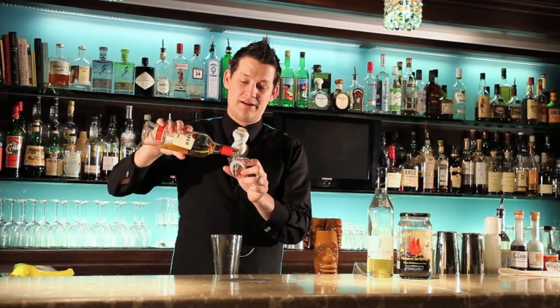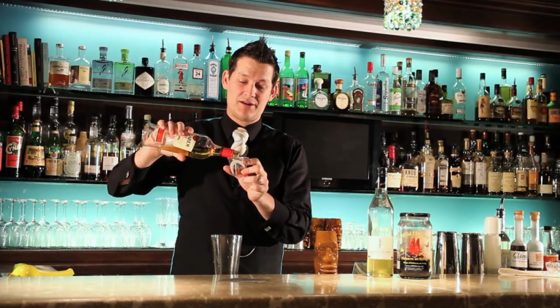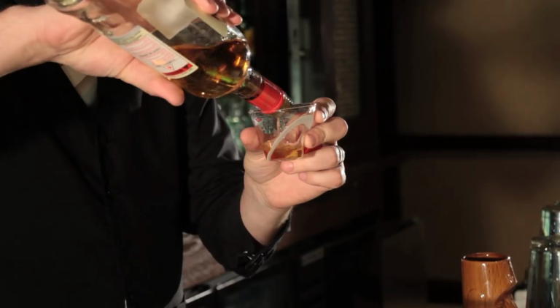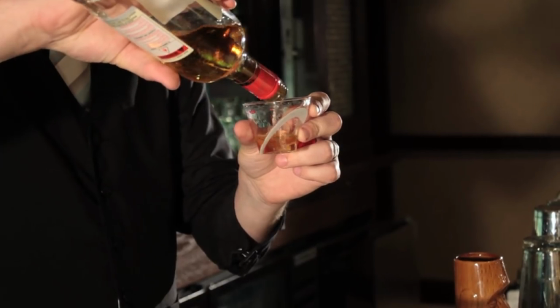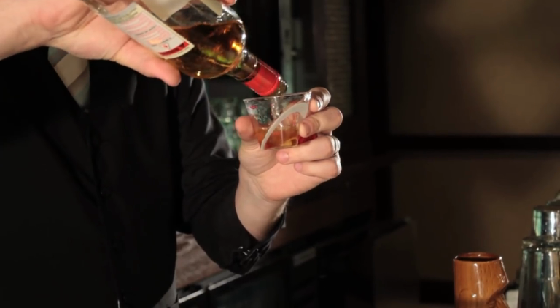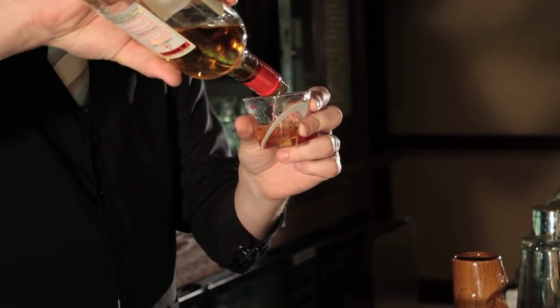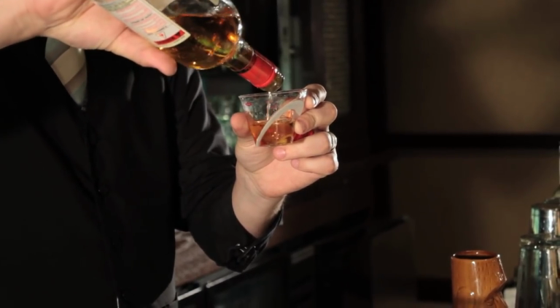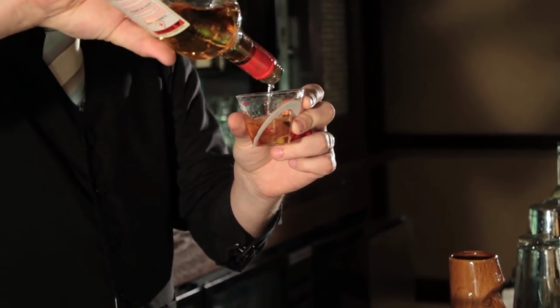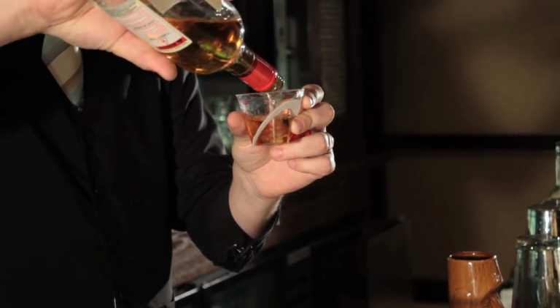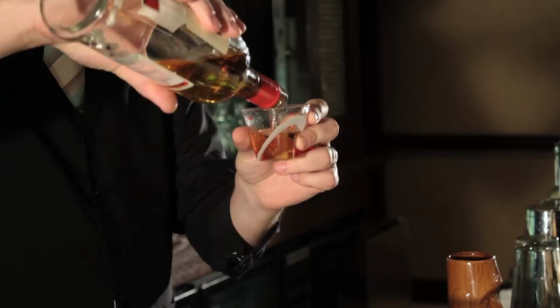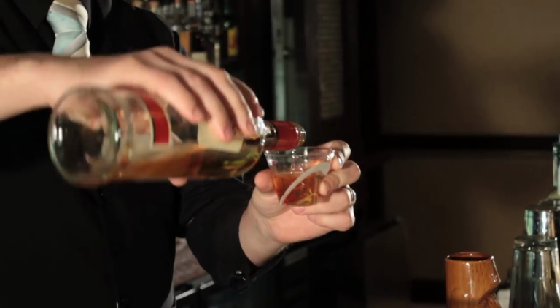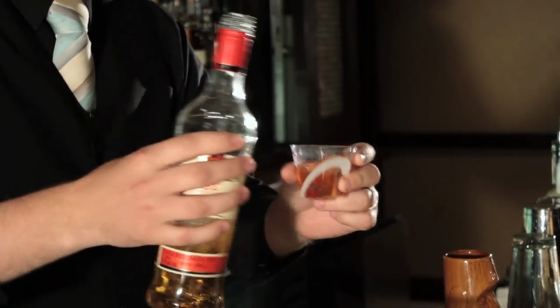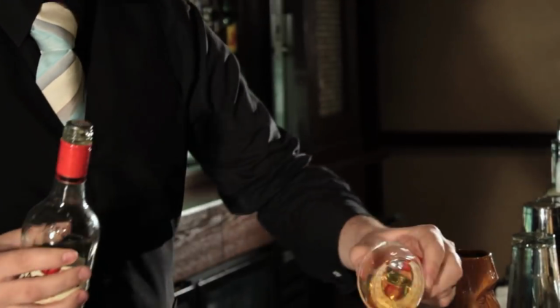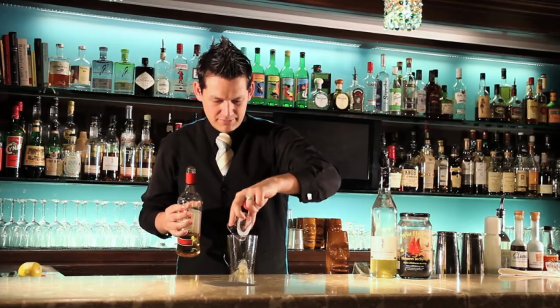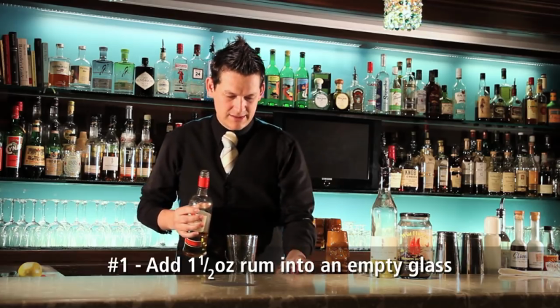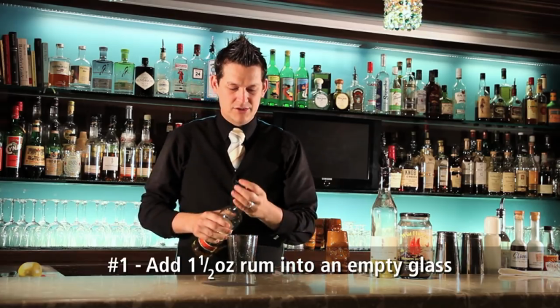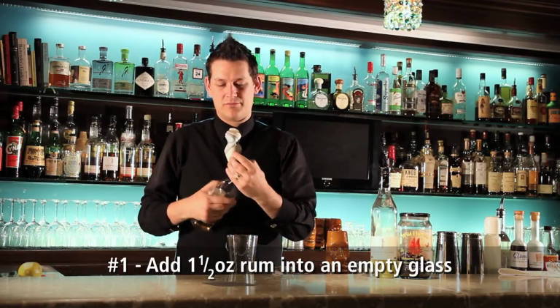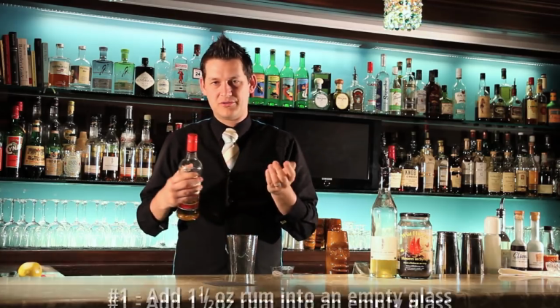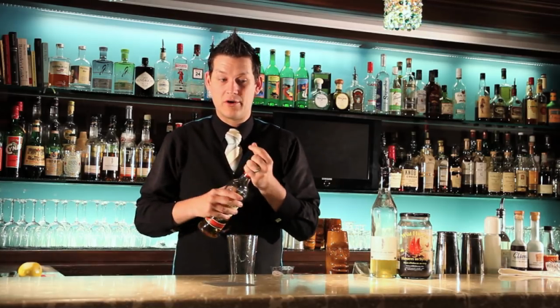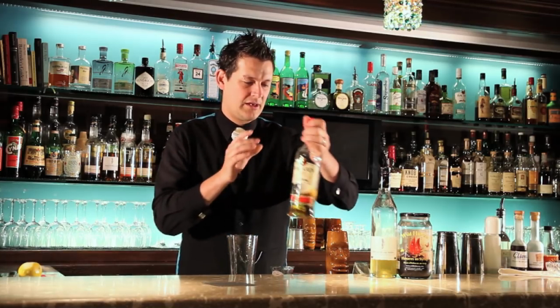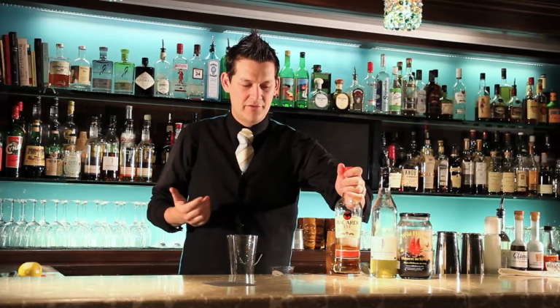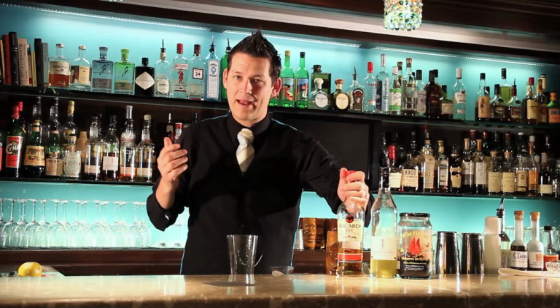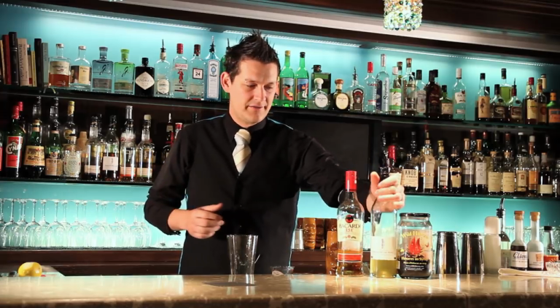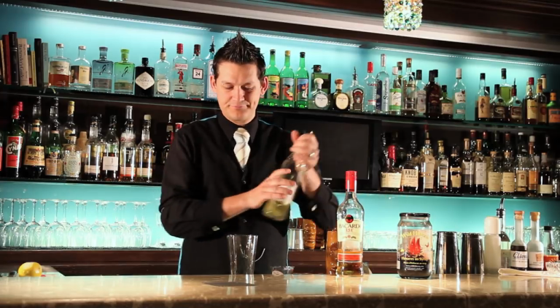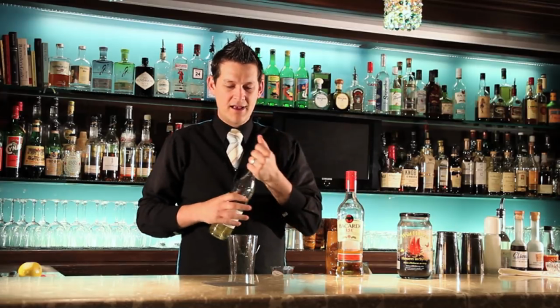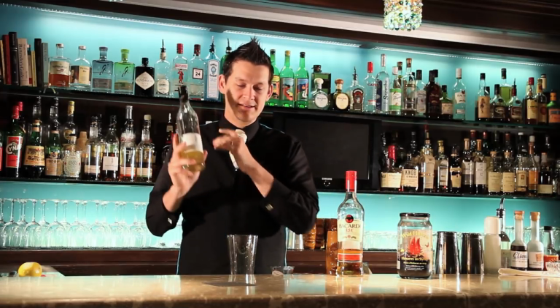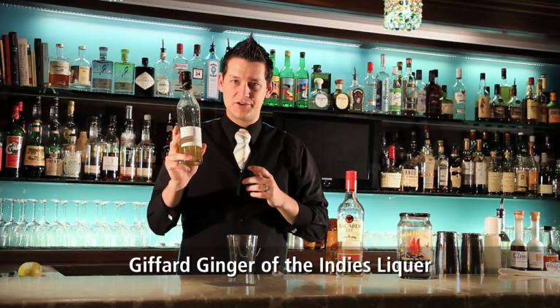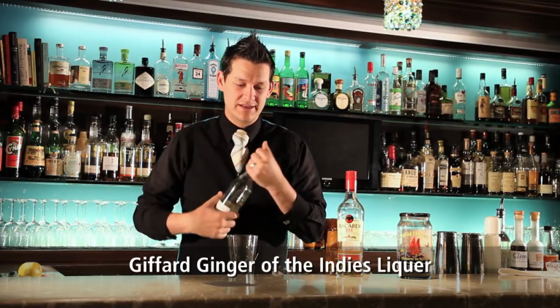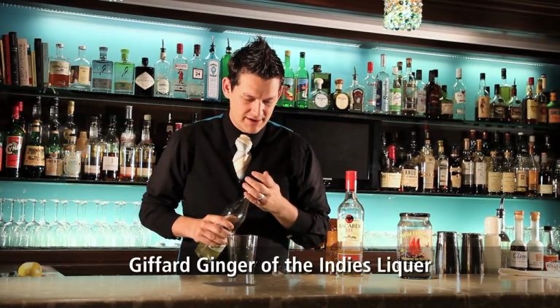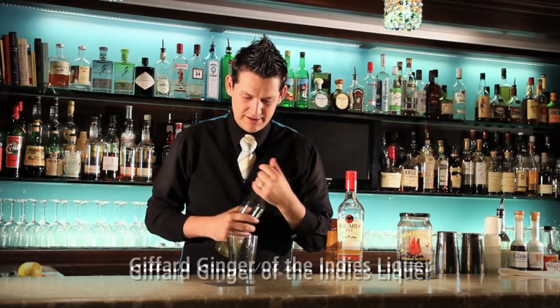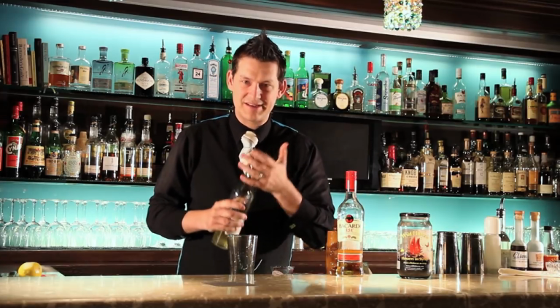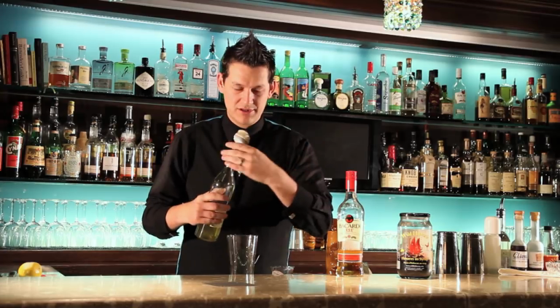You can't go wrong with overproof rum. You're going to get Bacardi overproof here in BC, so we're going to use what we got. The overproof rum — ounce and a half. A half an ounce of the Ginger of the Indies from Jafard. There's our ginger element.